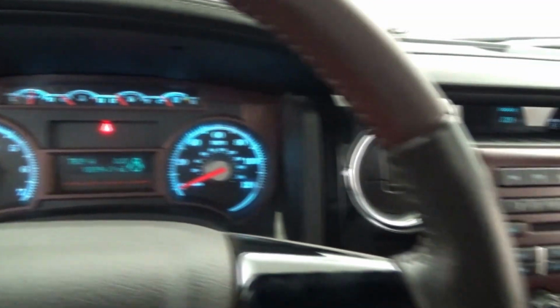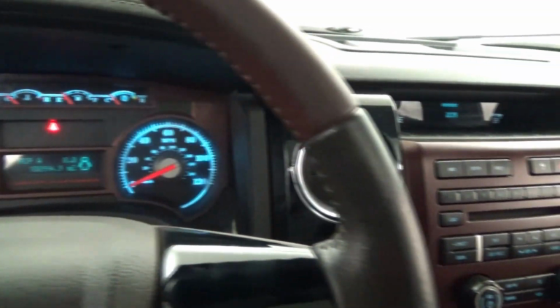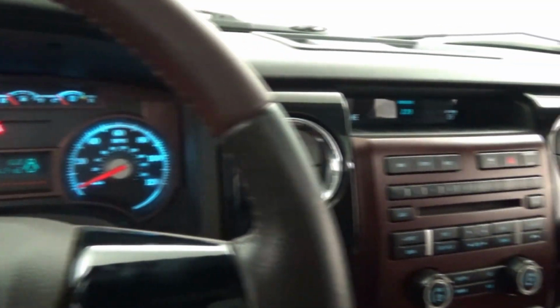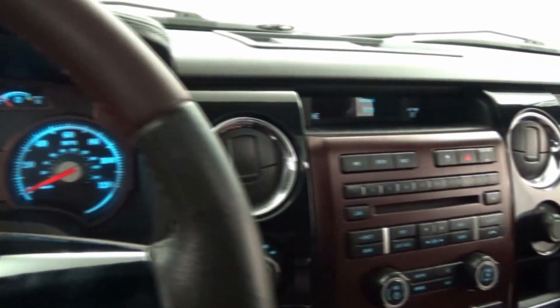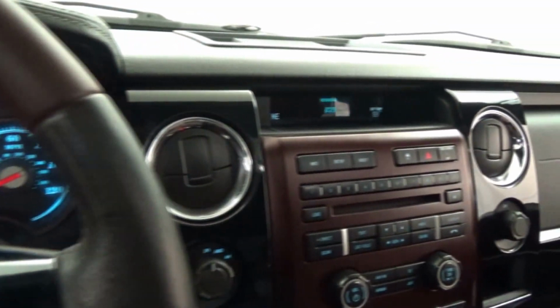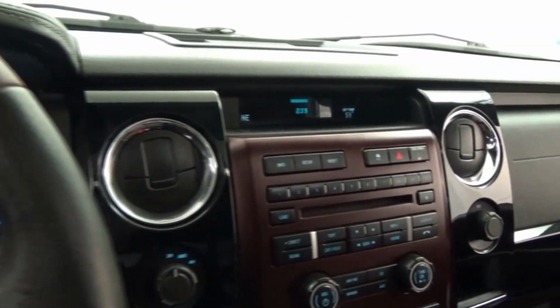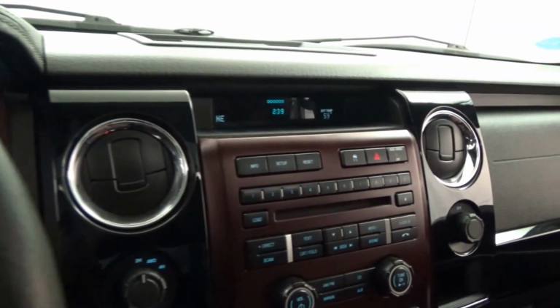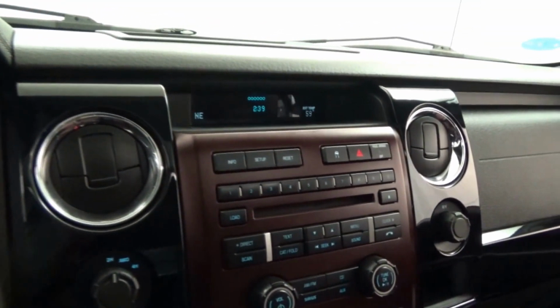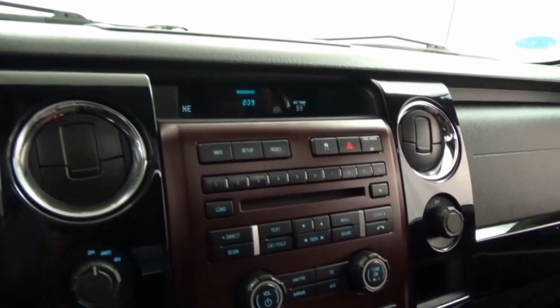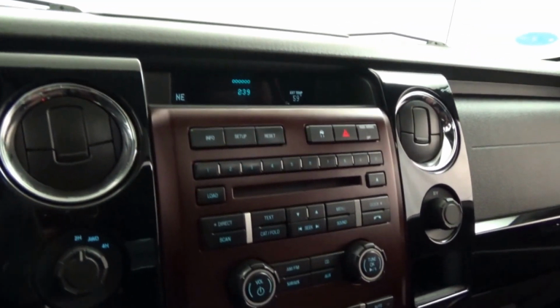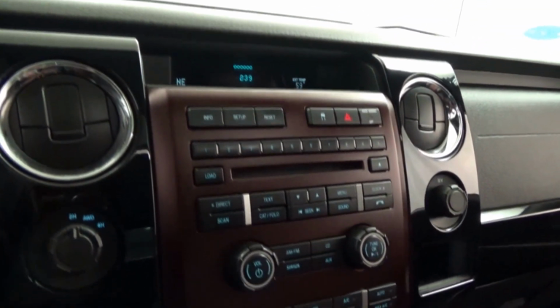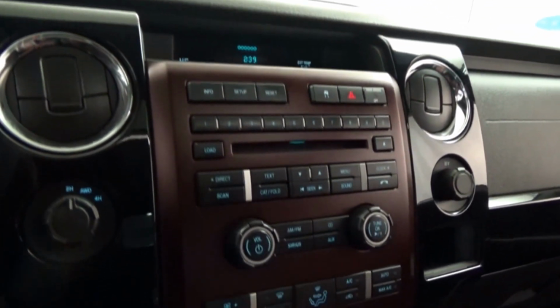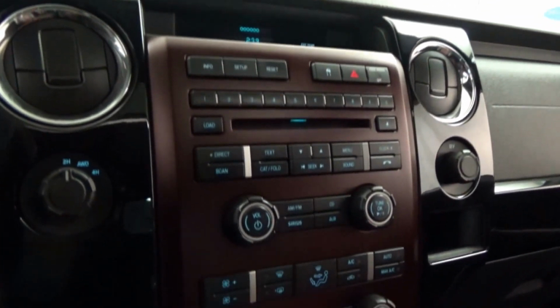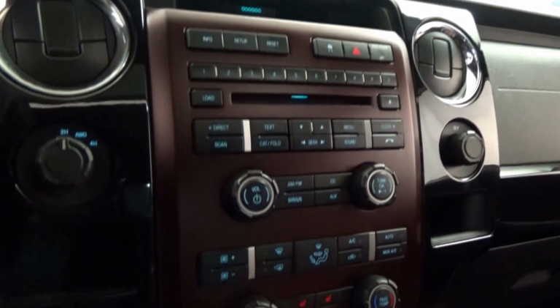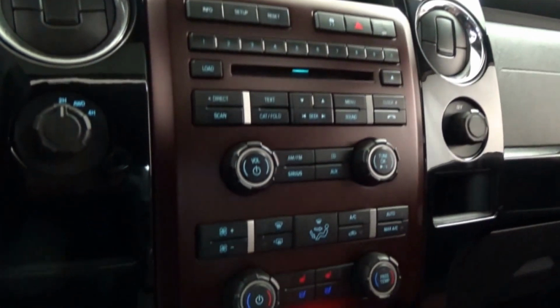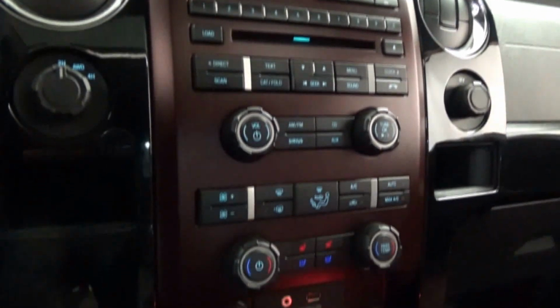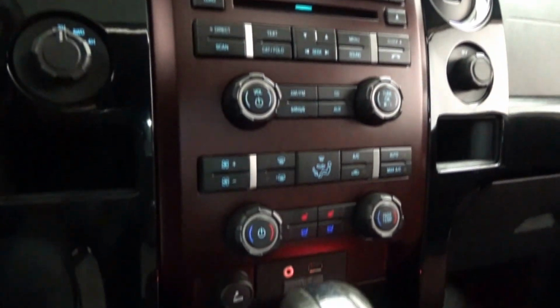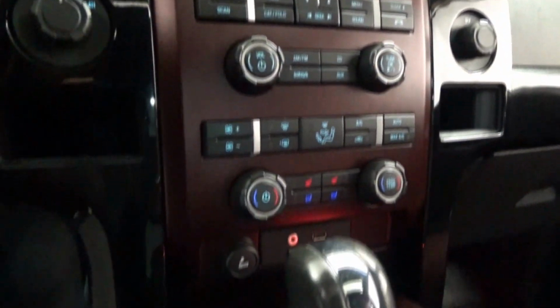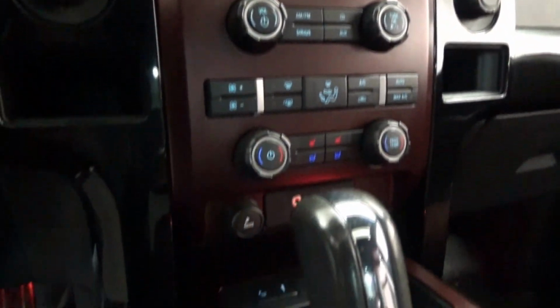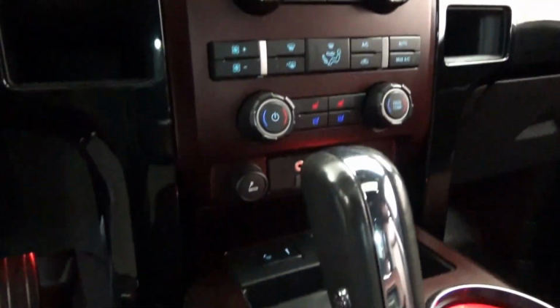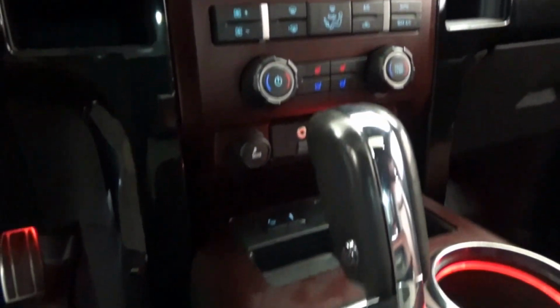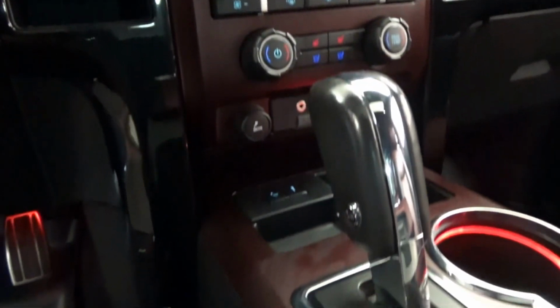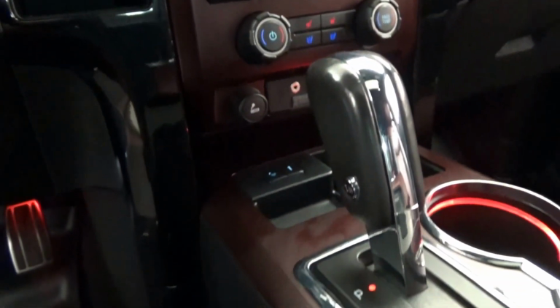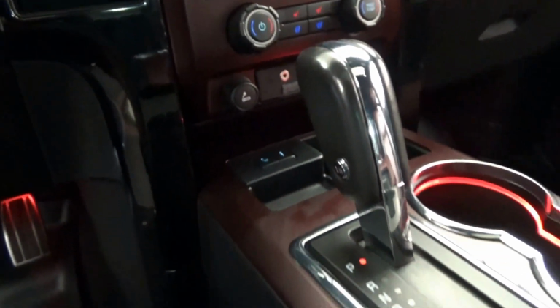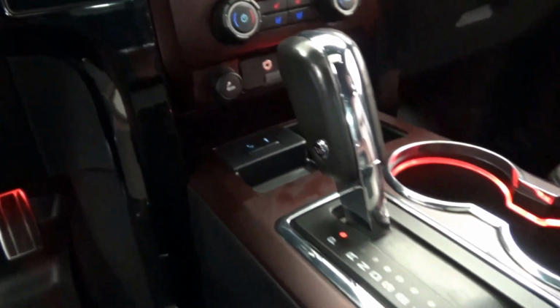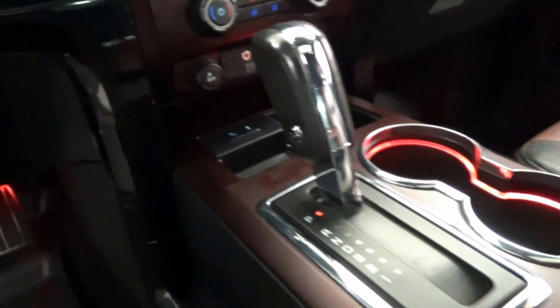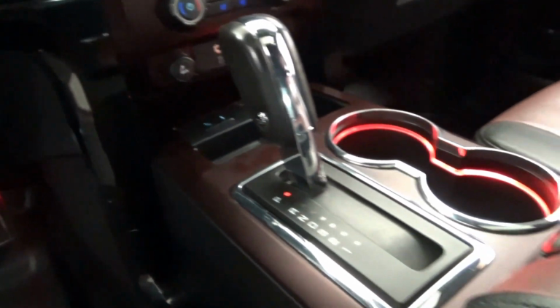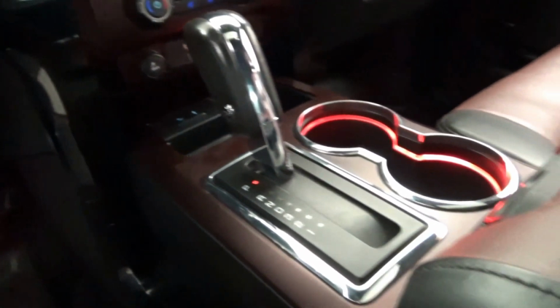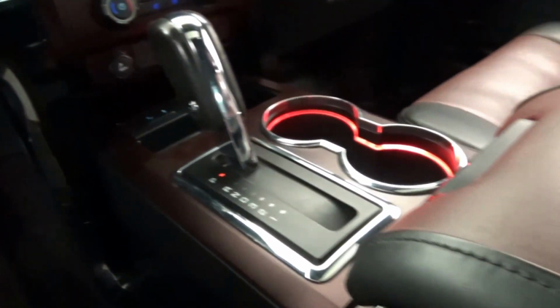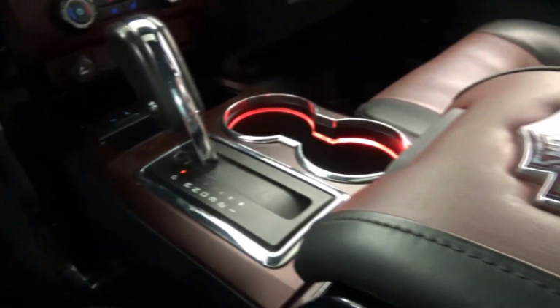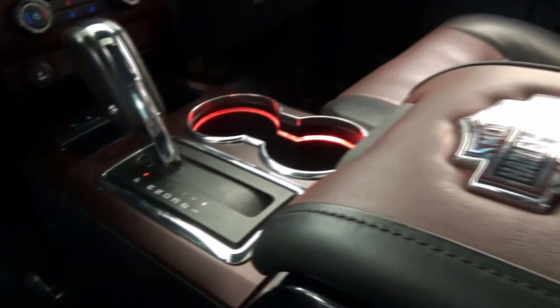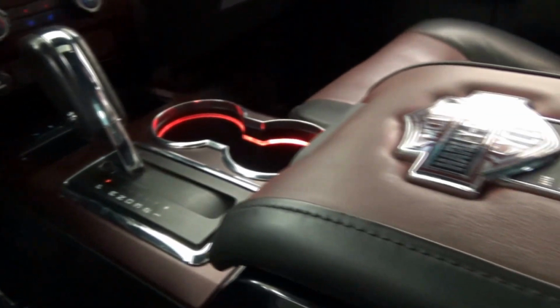Heated and cooled front seats, split rear window, bed cover, bed liner, fog lamps, tow package, and so much more.